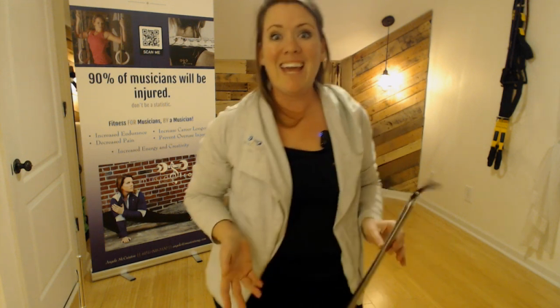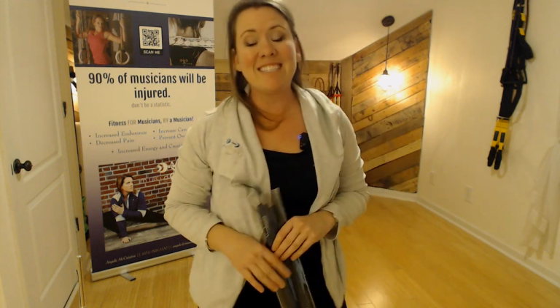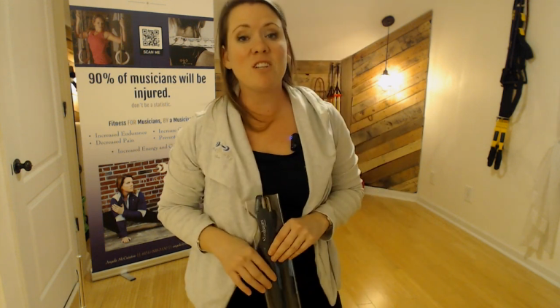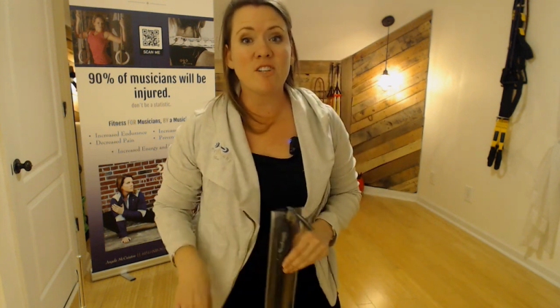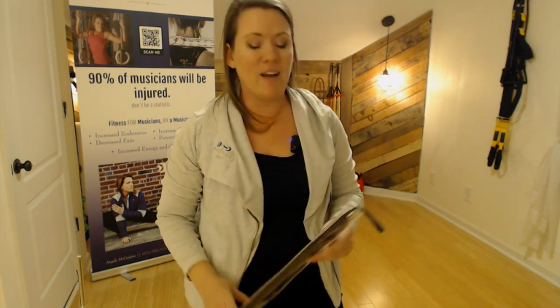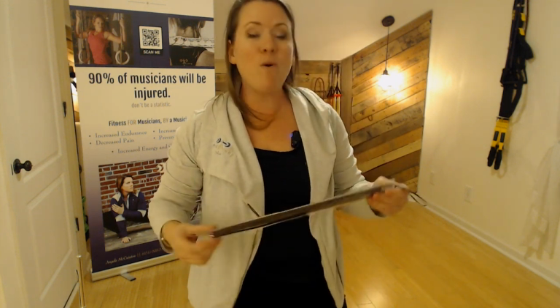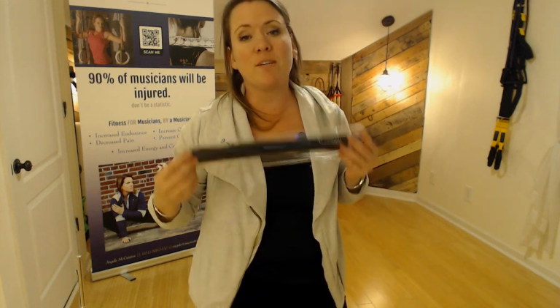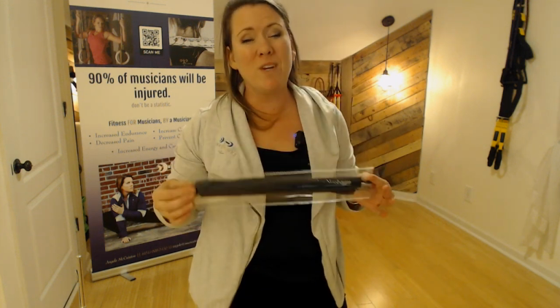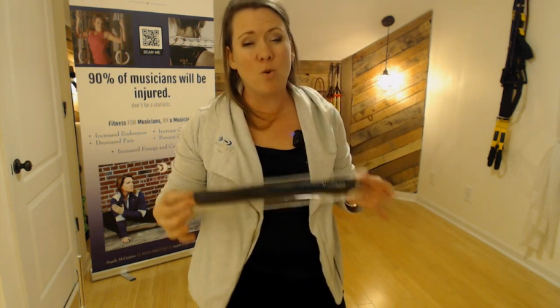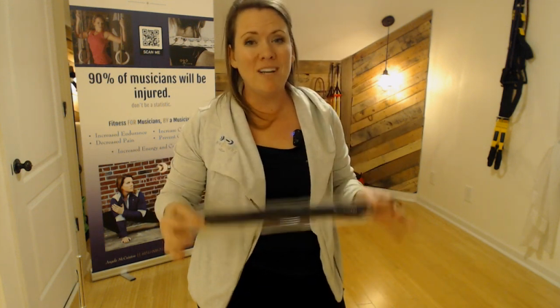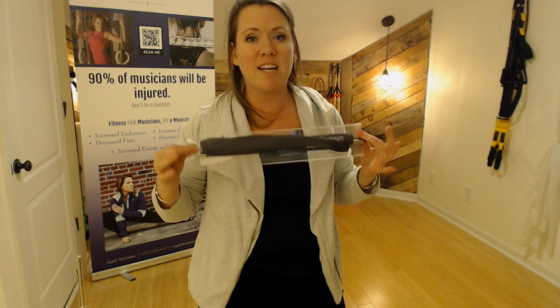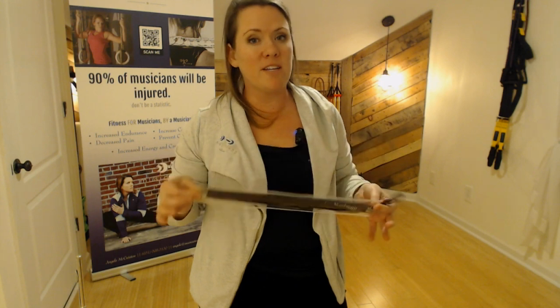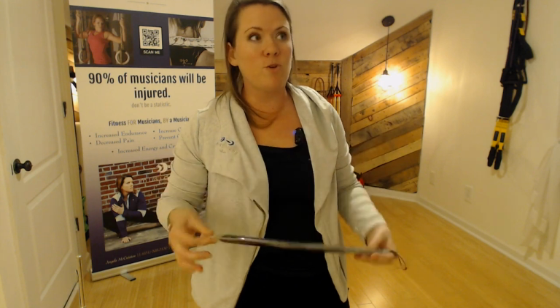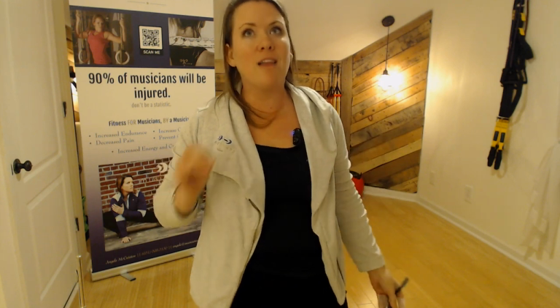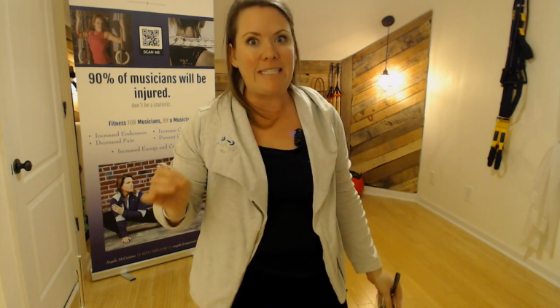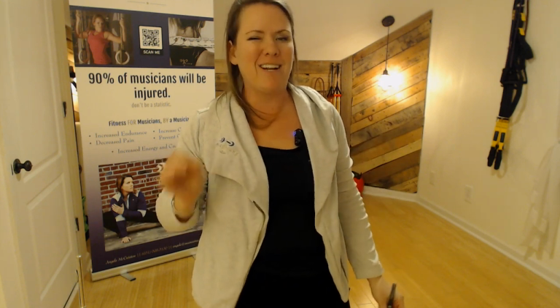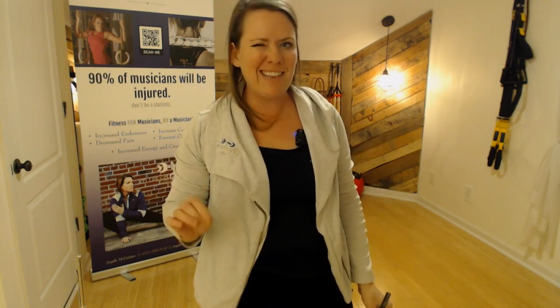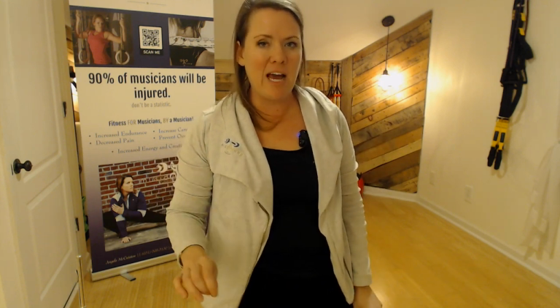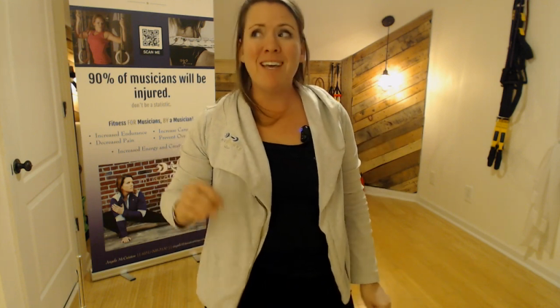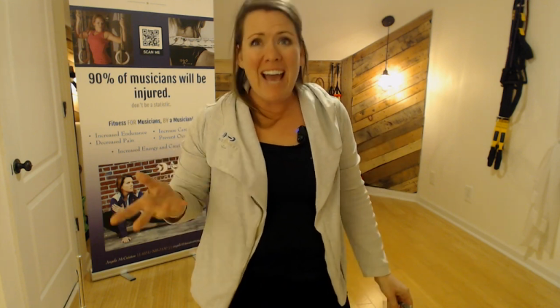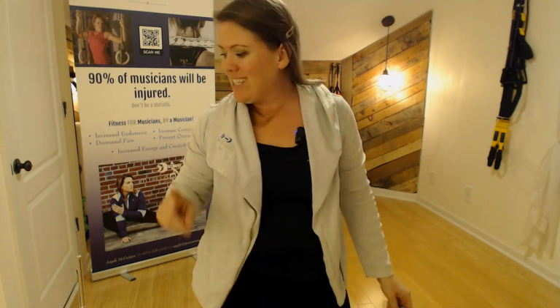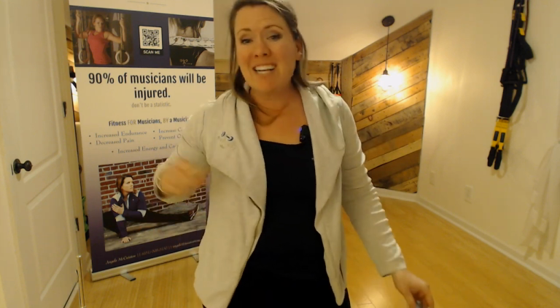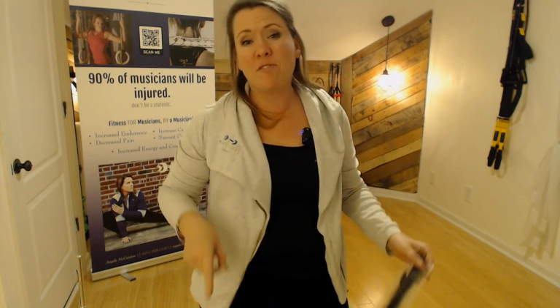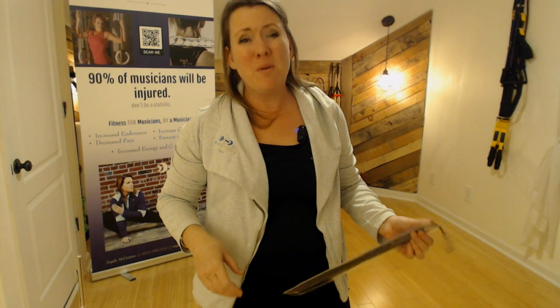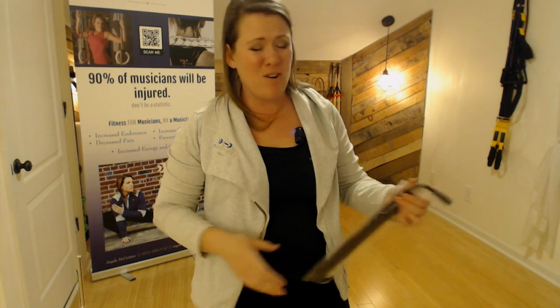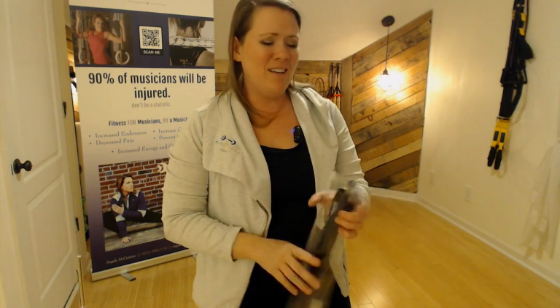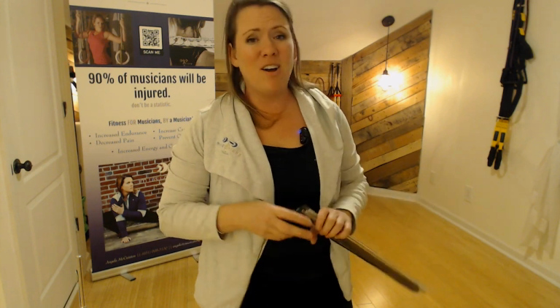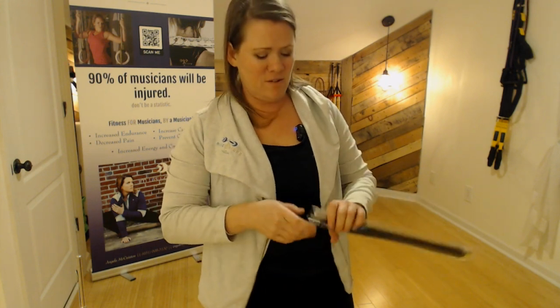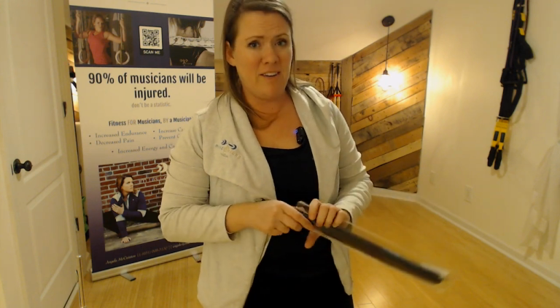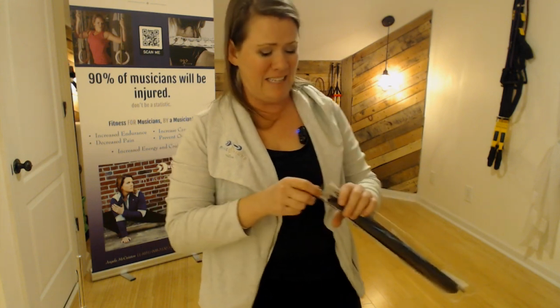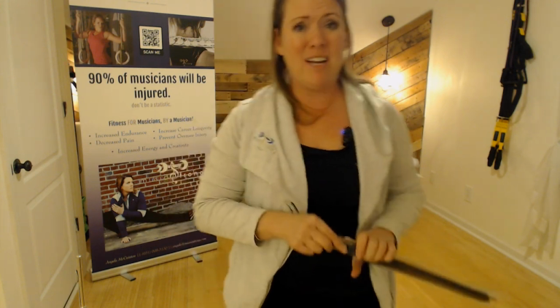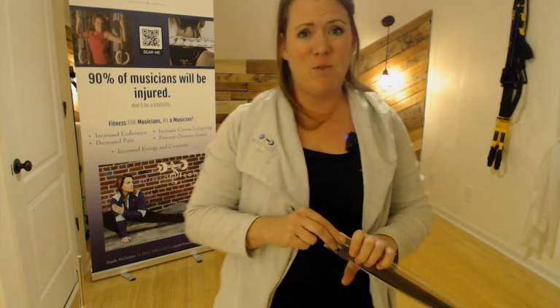Hey, this is Angela from Music Strong. I want to show you something really cool that's going to help you clean your flute a lot easier in a lot less time, and actually clean your flute better than all your other stuff has been cleaning. And I'm going to show you why.